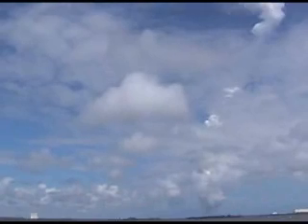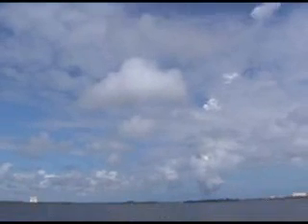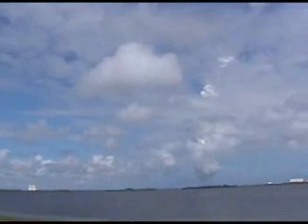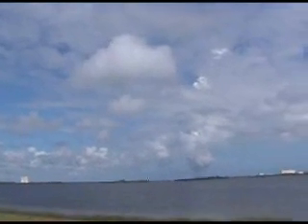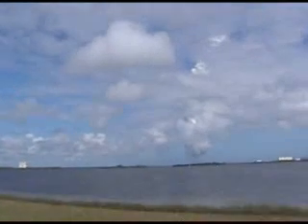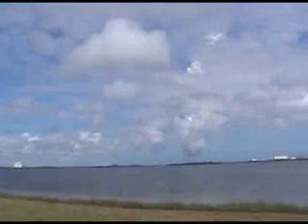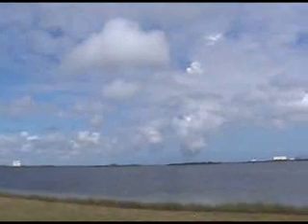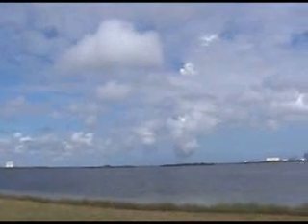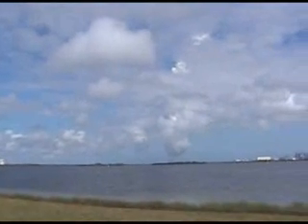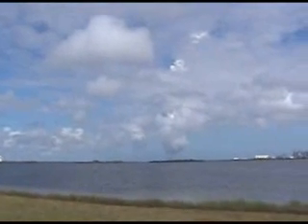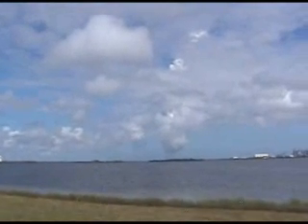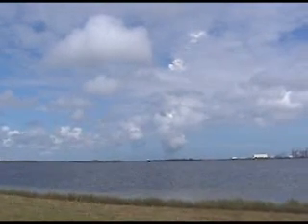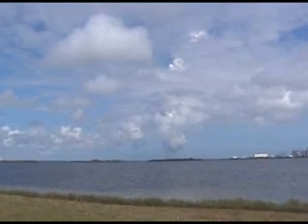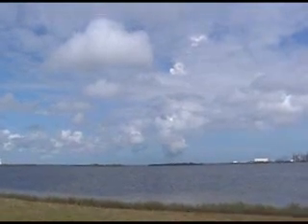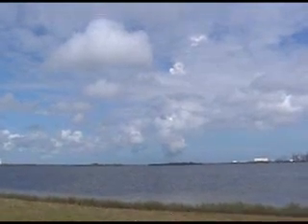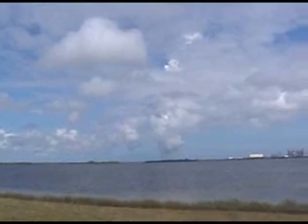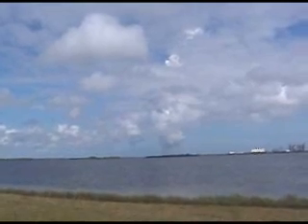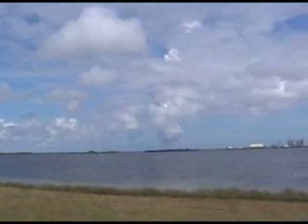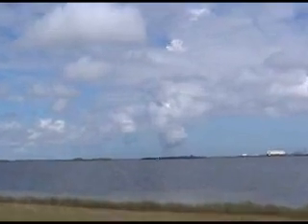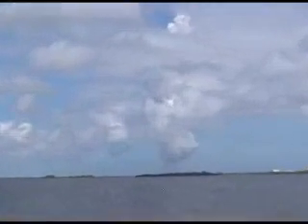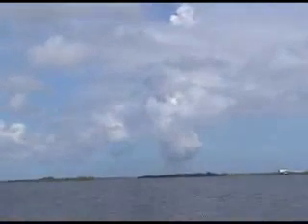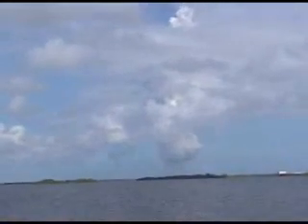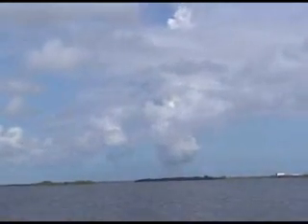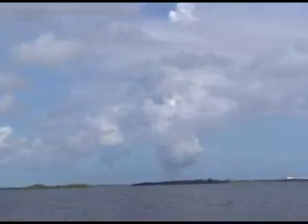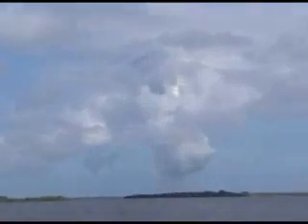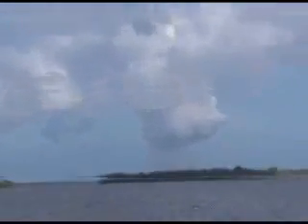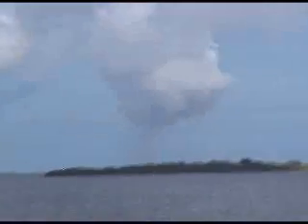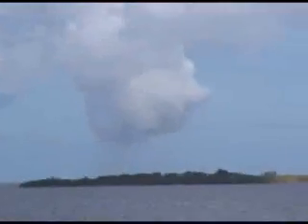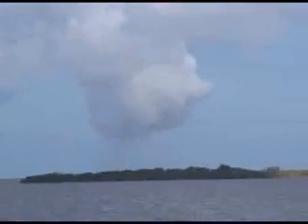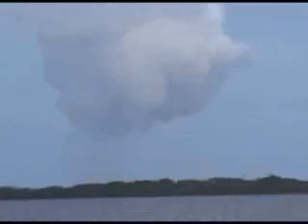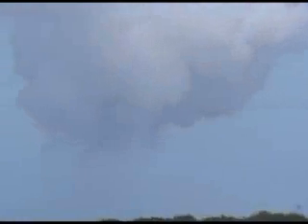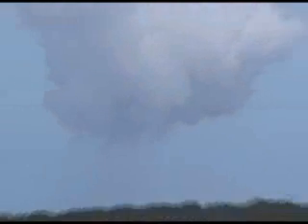However, all three main engines continue to function well. Discovery is now at 262 statute miles altitude, flying 172 miles downrange from the Kennedy Space Center at 5,400 miles per hour.